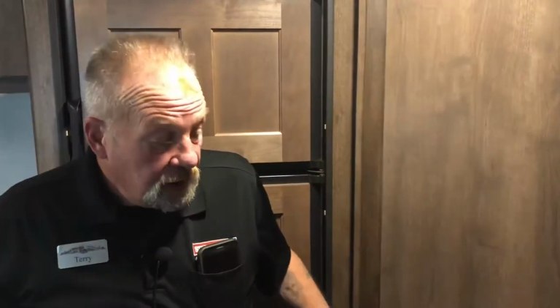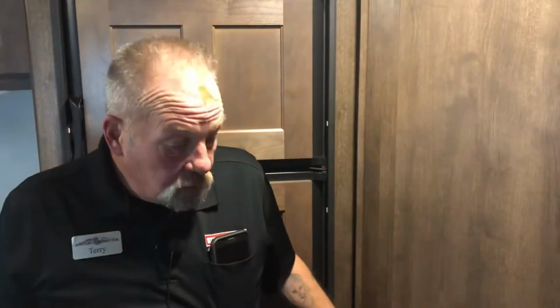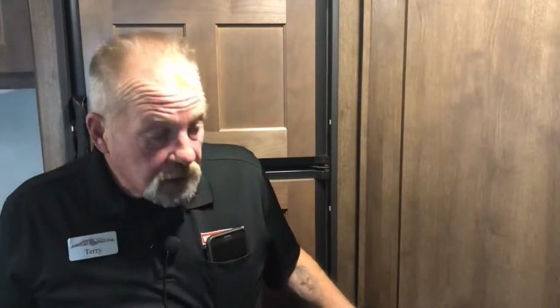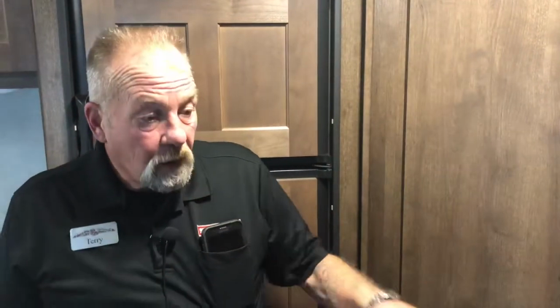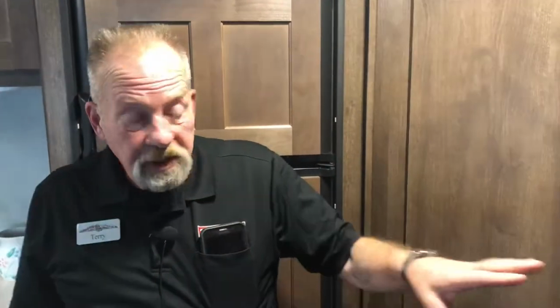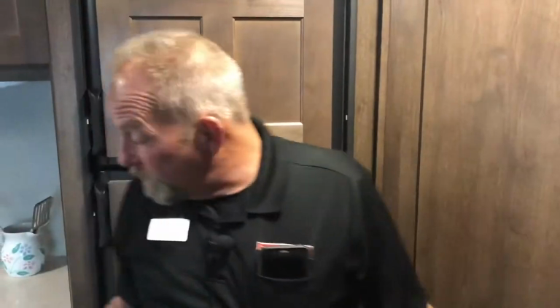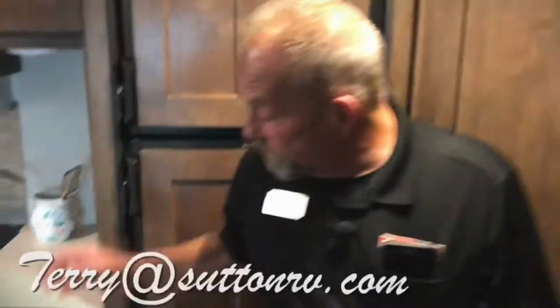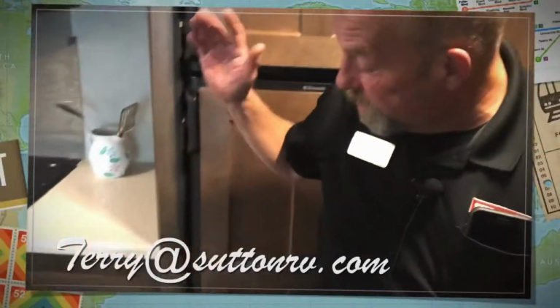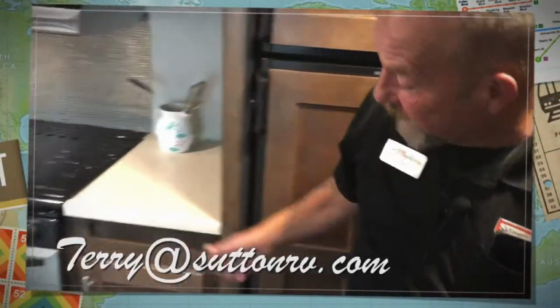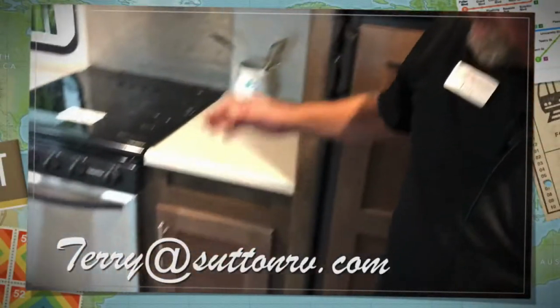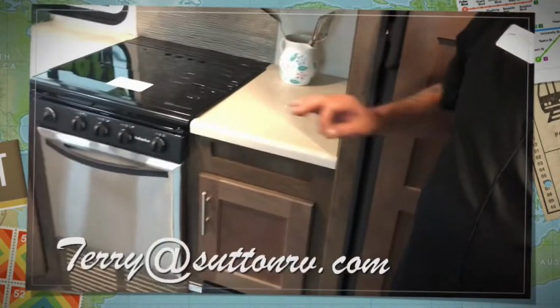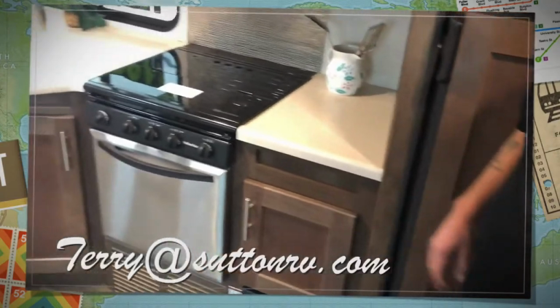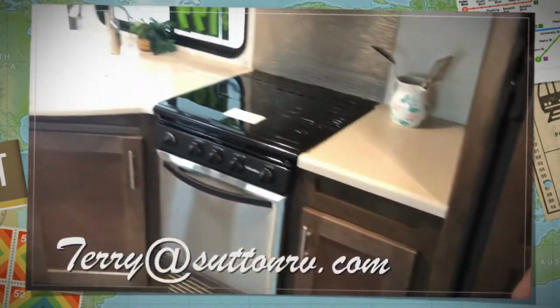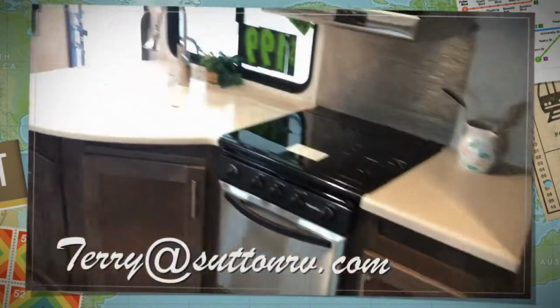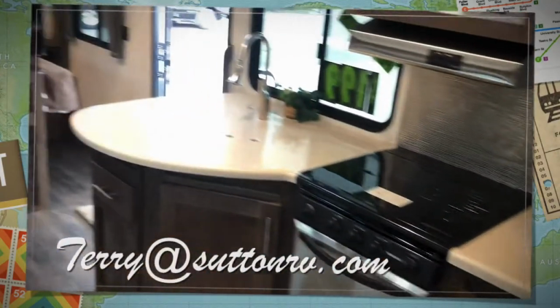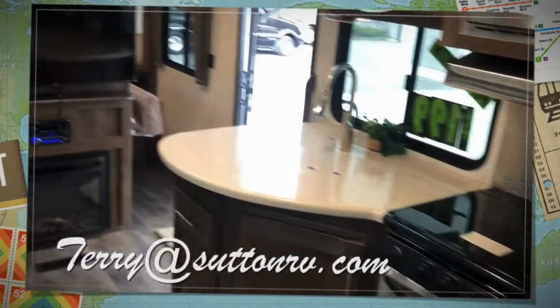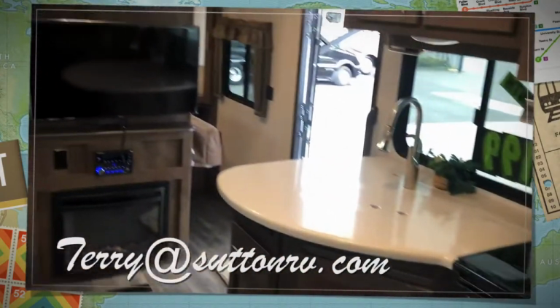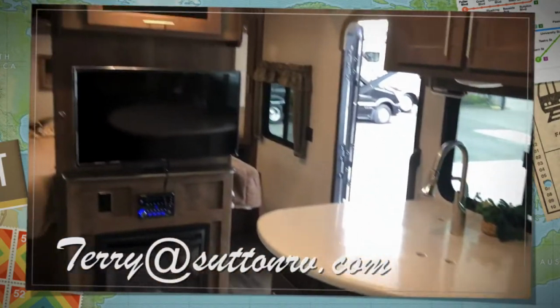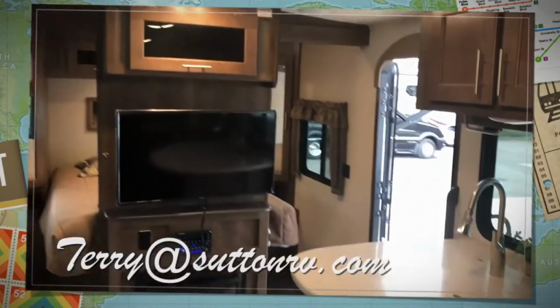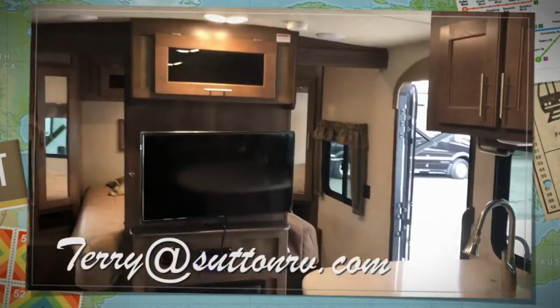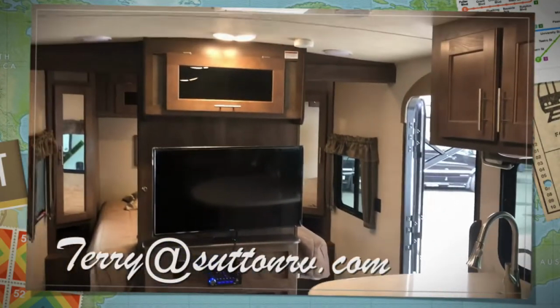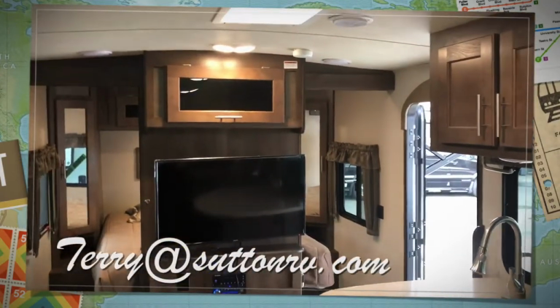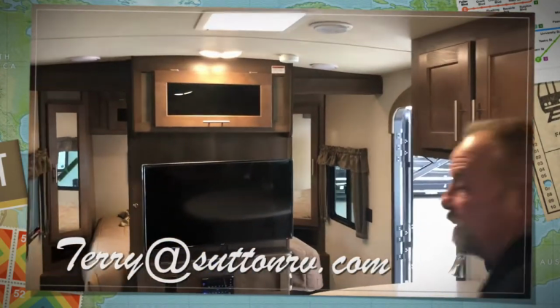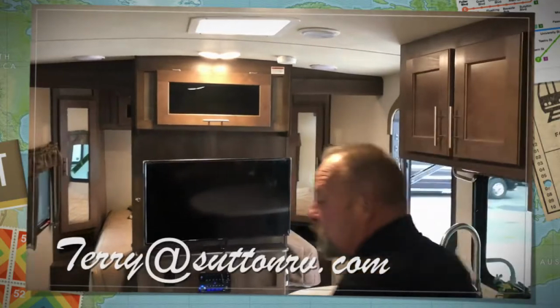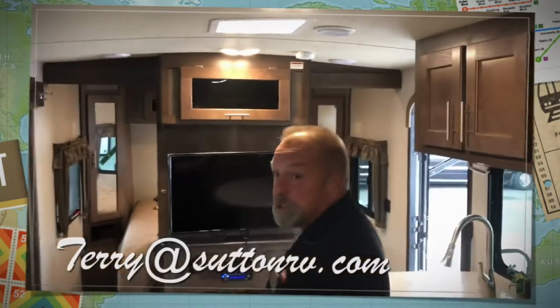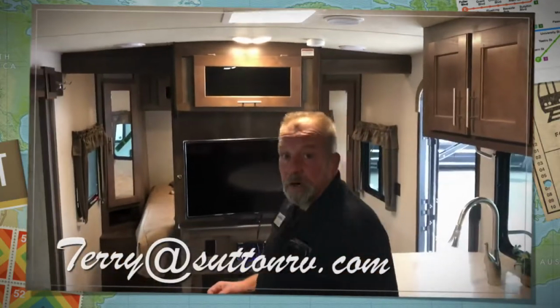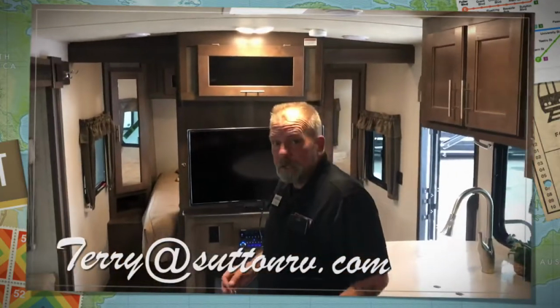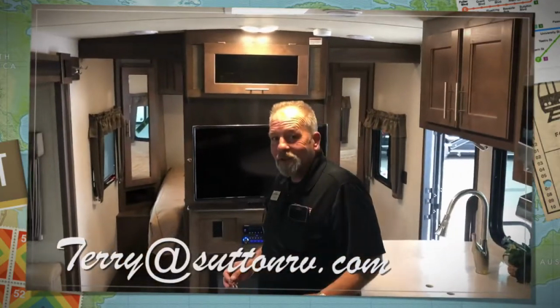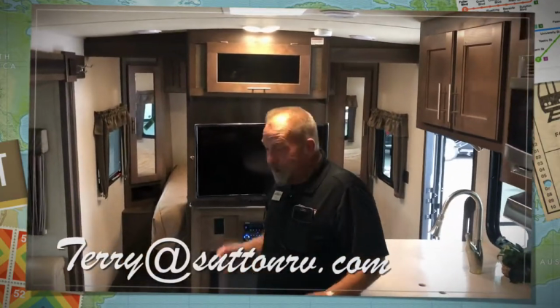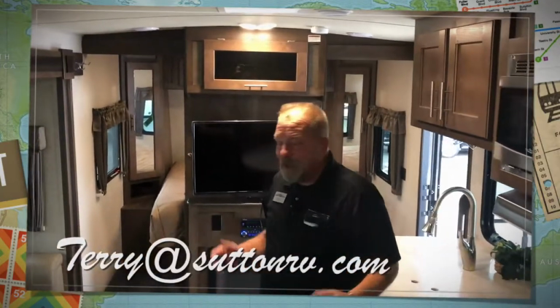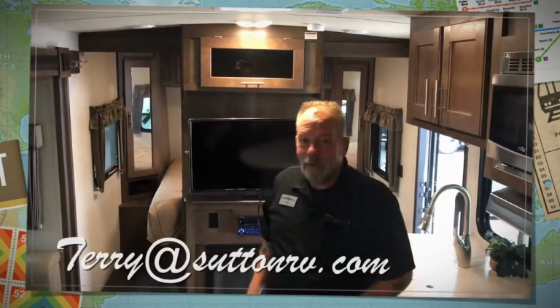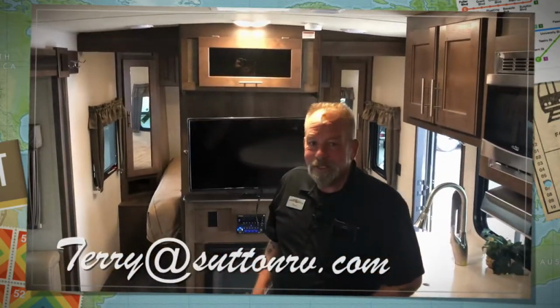If you look, there are little cubby holes, drawers, and cabinets all over the place here. Great storage, great function, great usability. Come on down and see Terry here at Sutton RV — I'd love to tell you more about this unit.